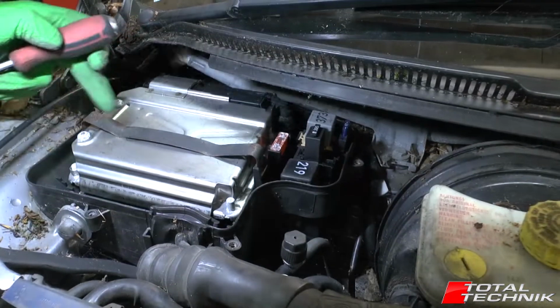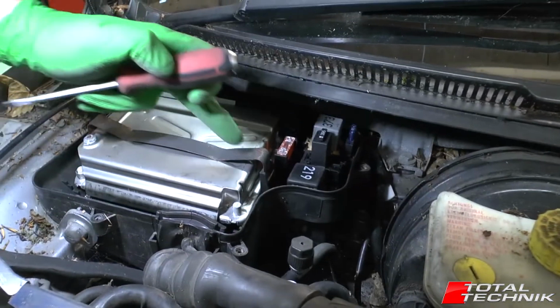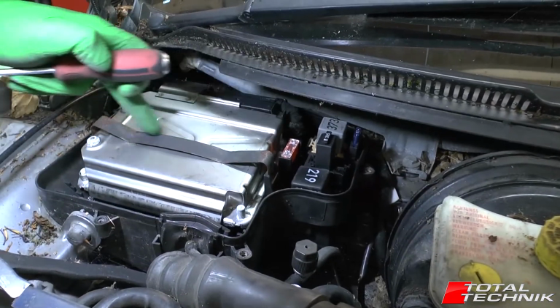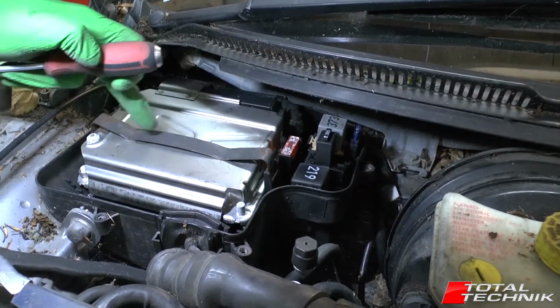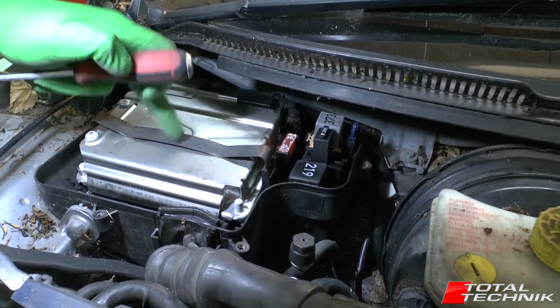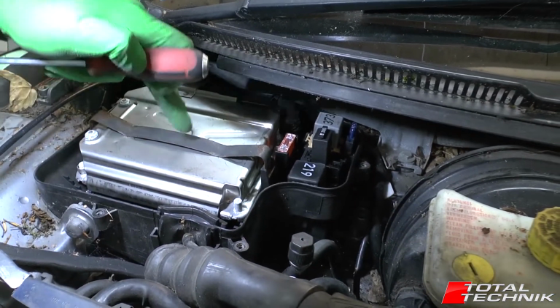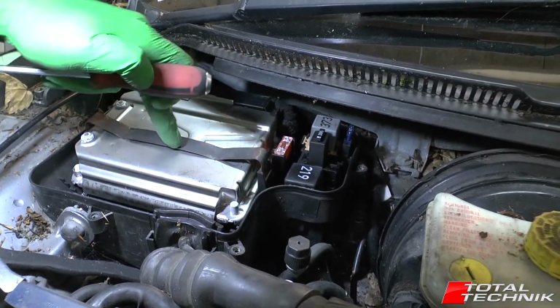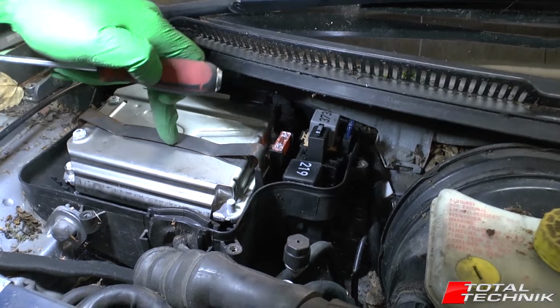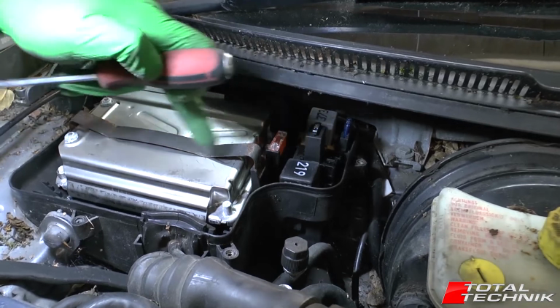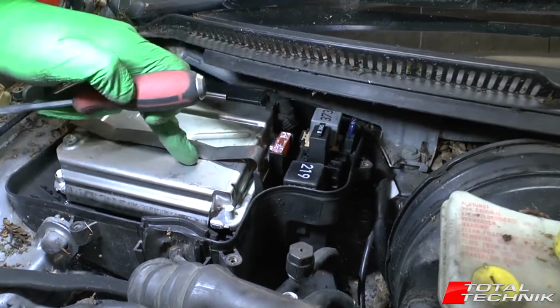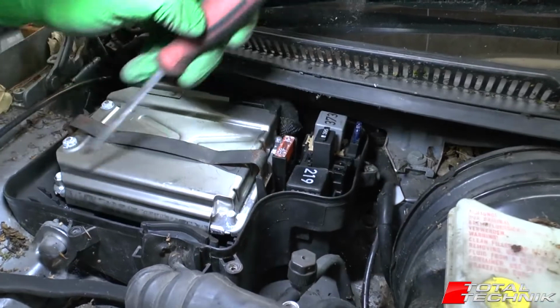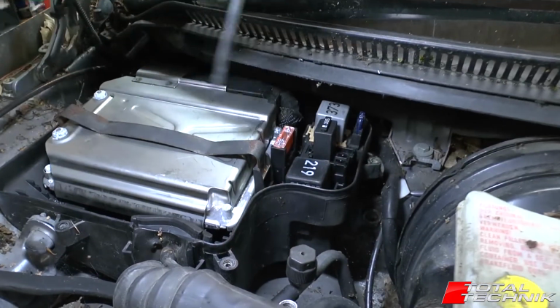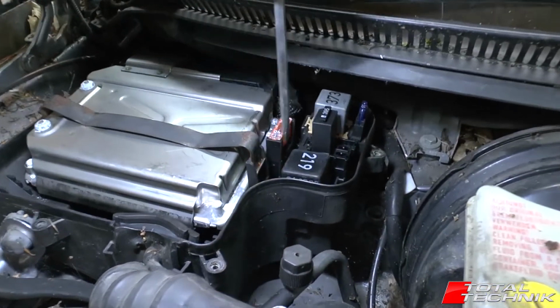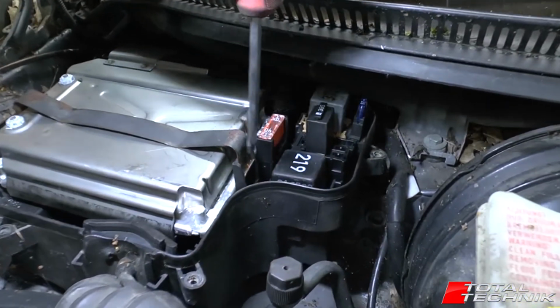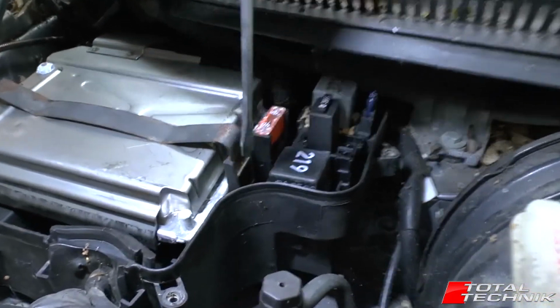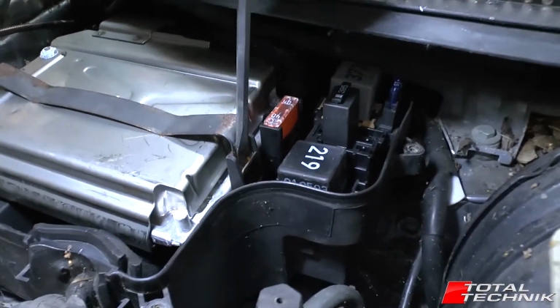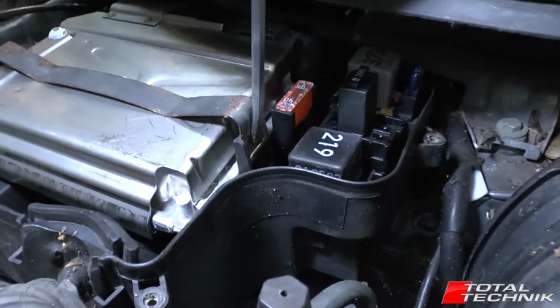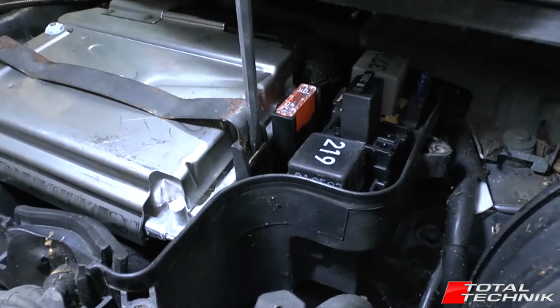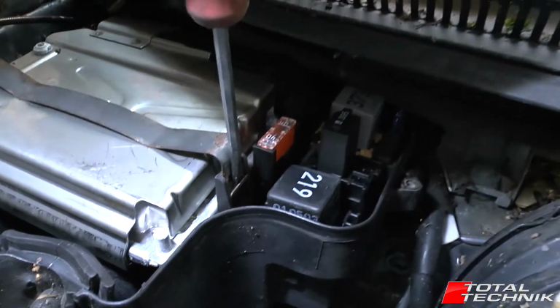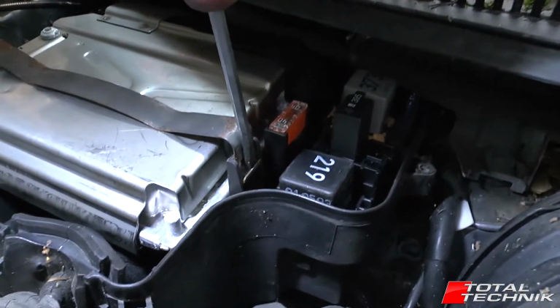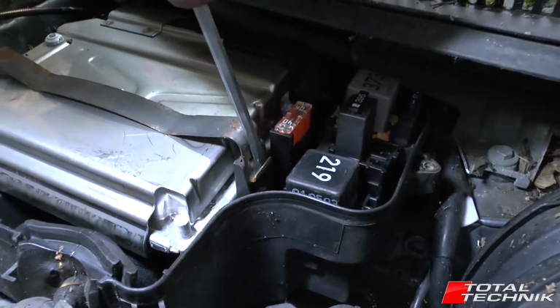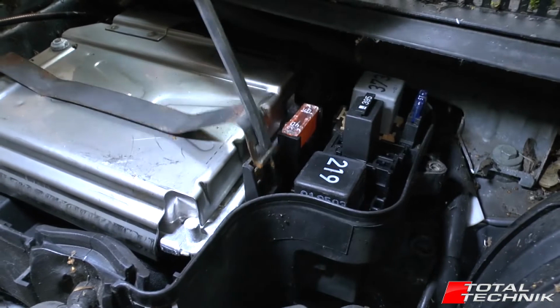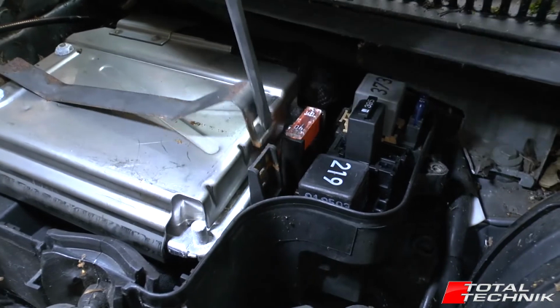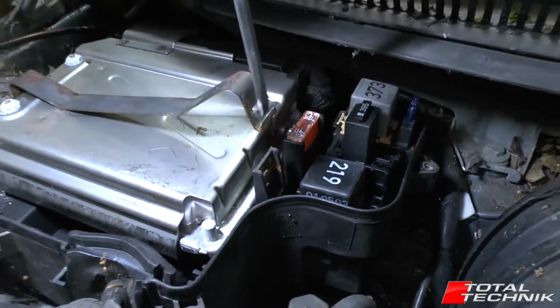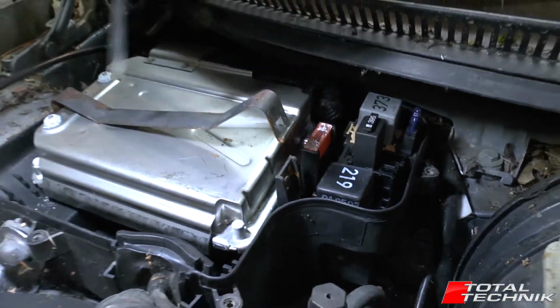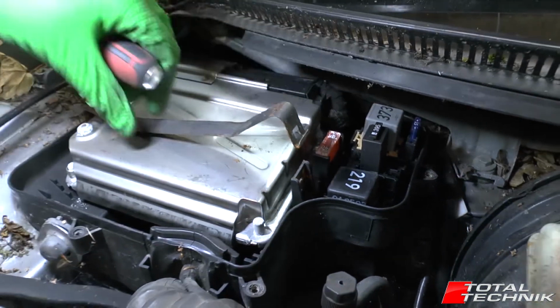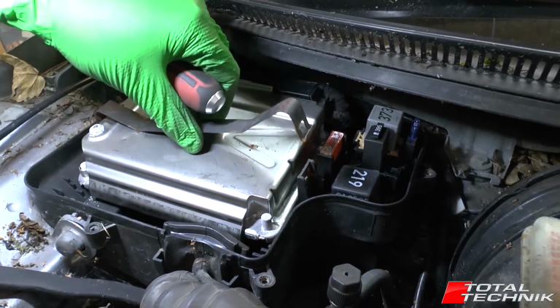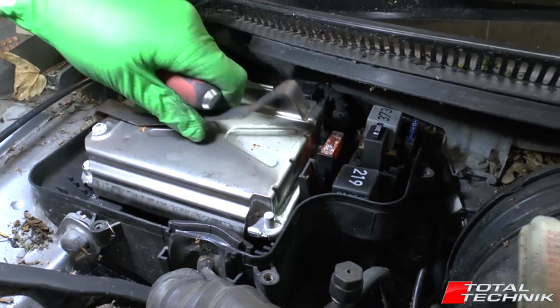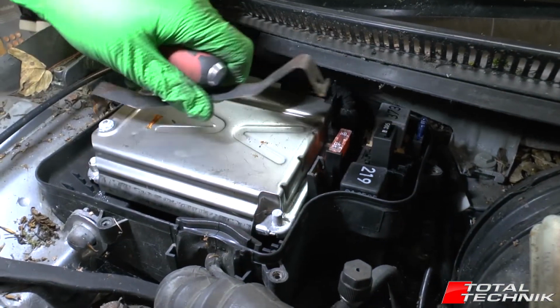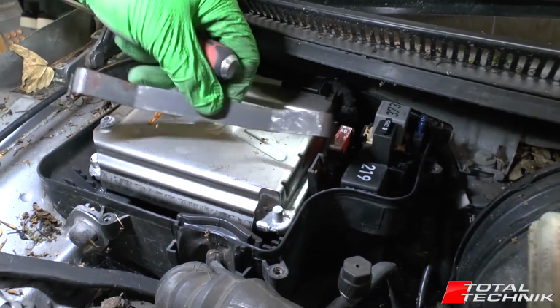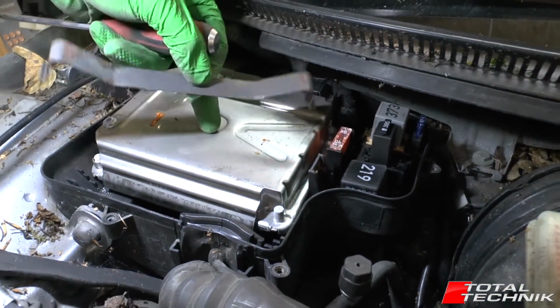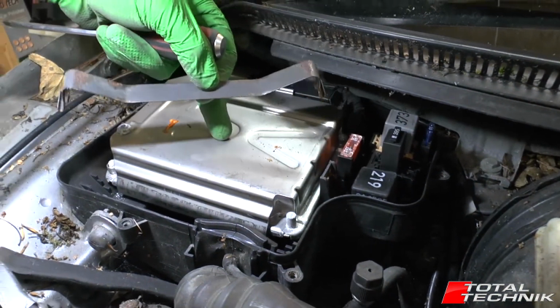We've got this holding strap that goes across the middle of the main ECU. Get a flat head screwdriver, push it down, pull it out, lift up and get that out of the way.